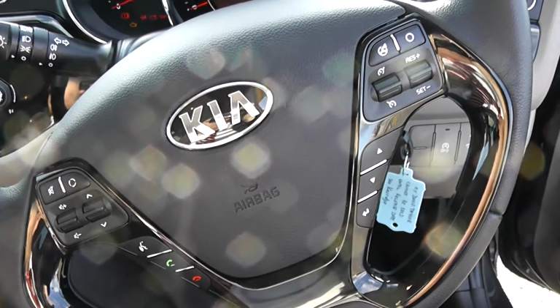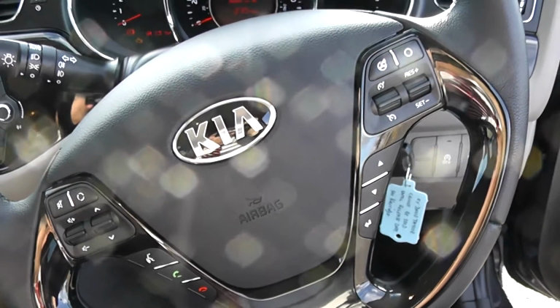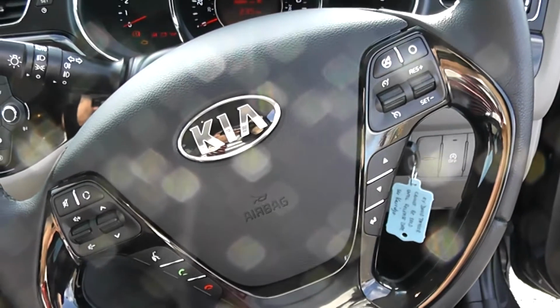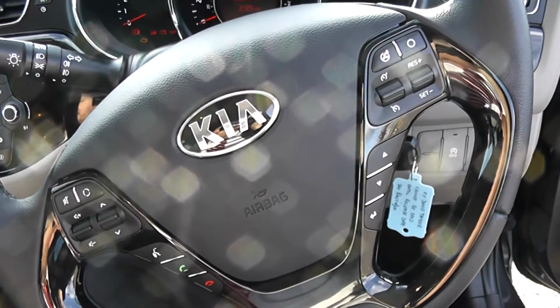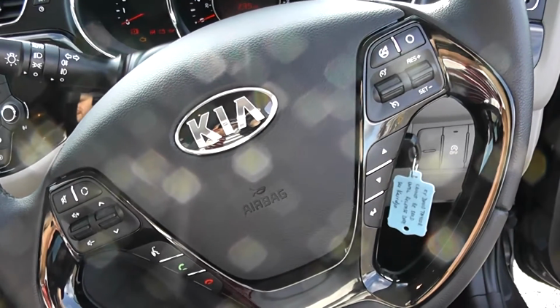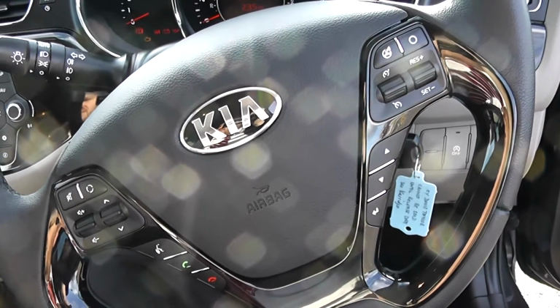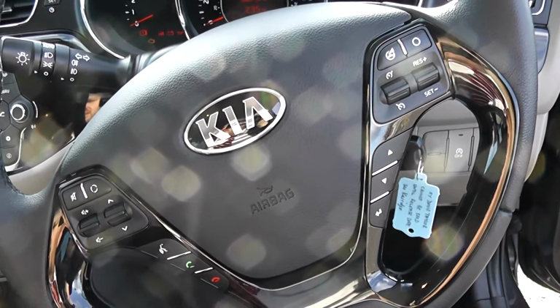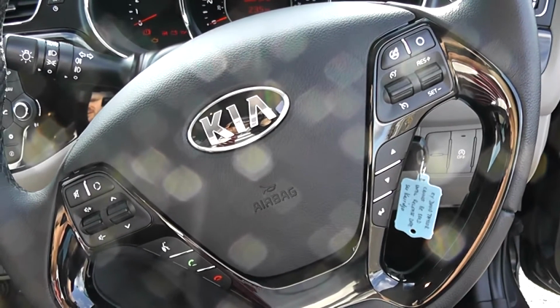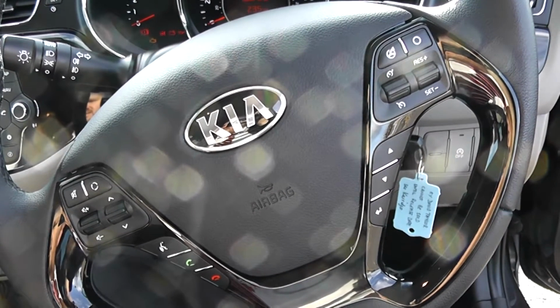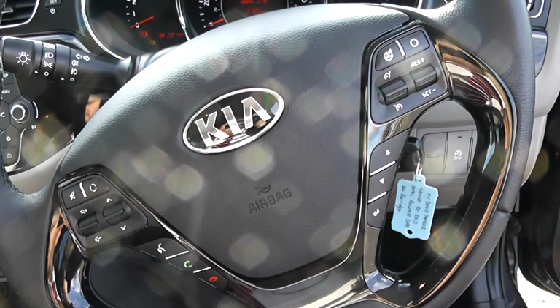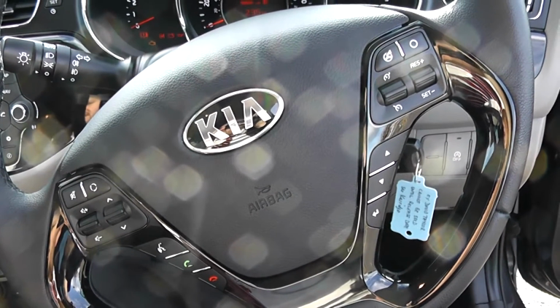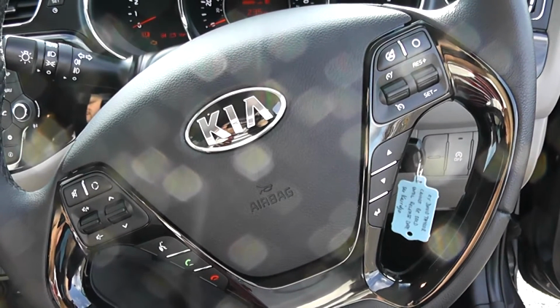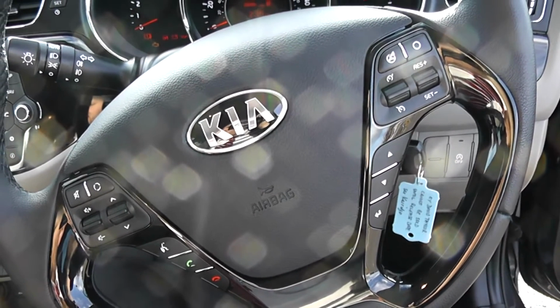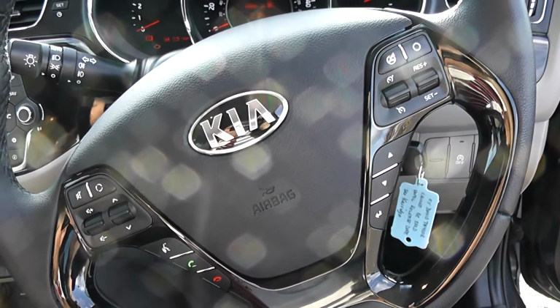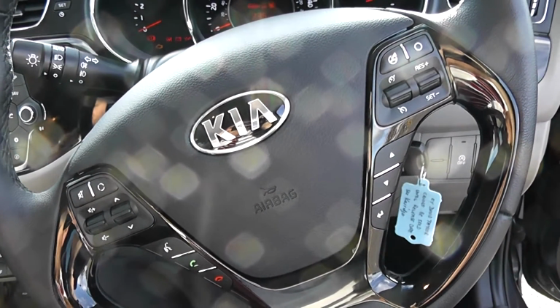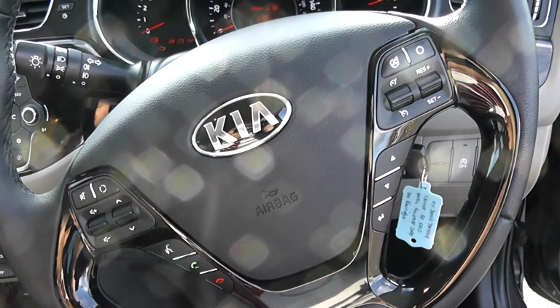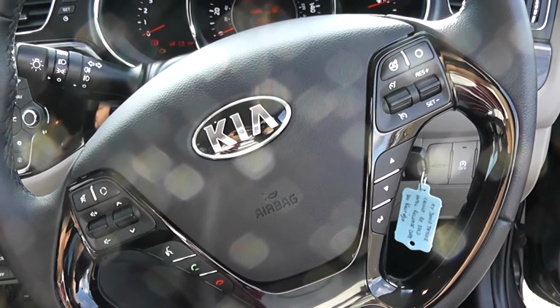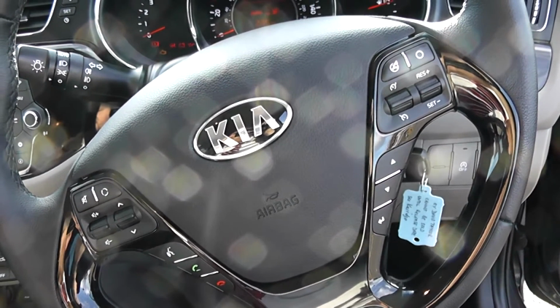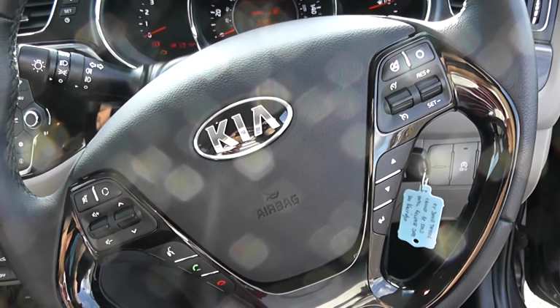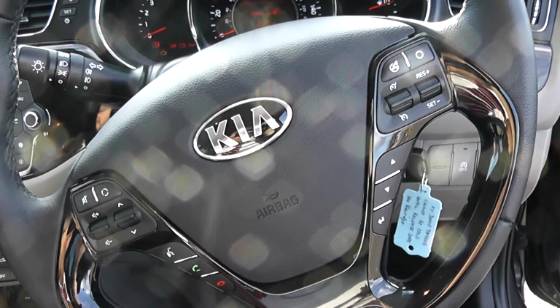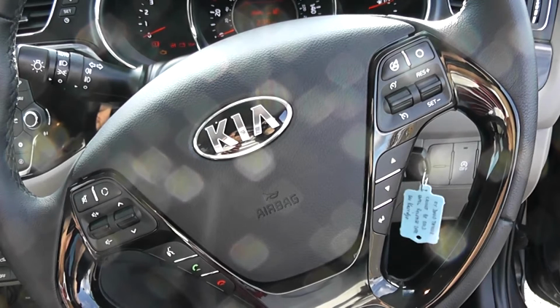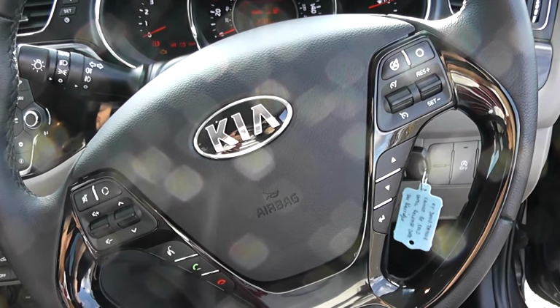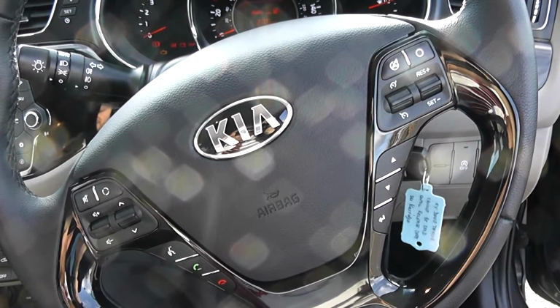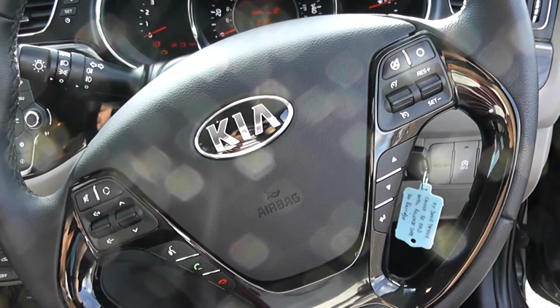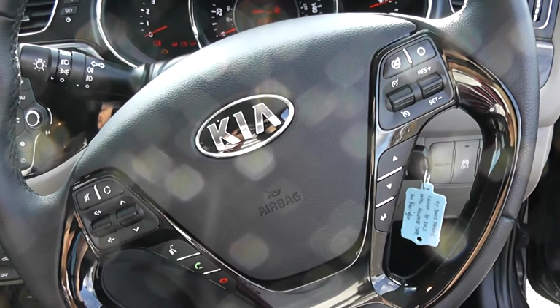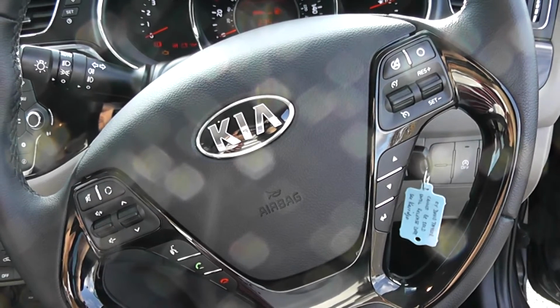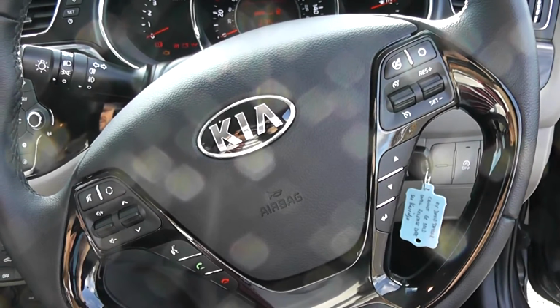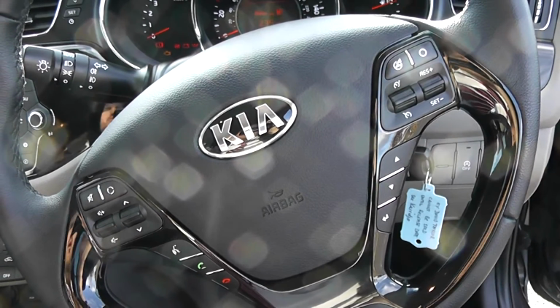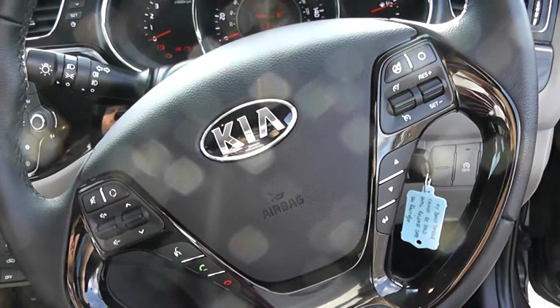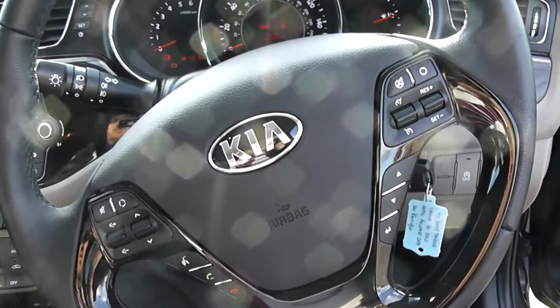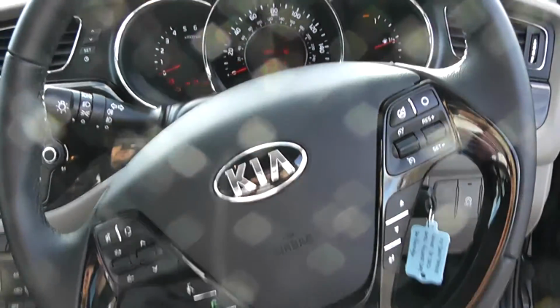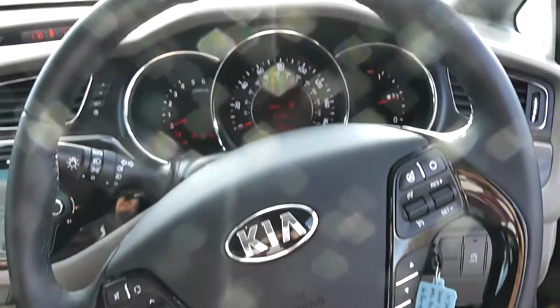For full details about this vehicle visit wessexgarages.com. Enter the car registration number in the search bar and scroll to the vehicle information section.